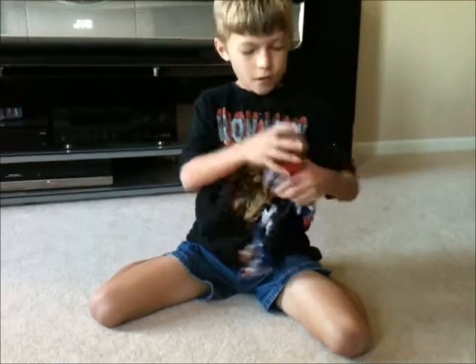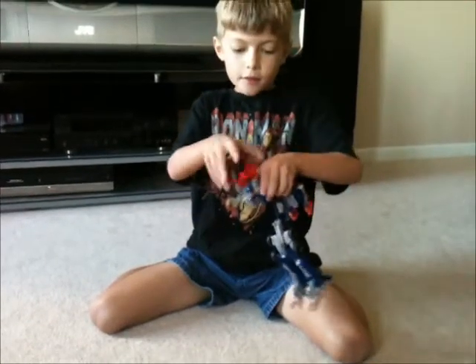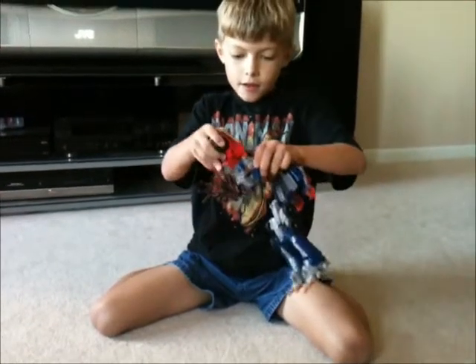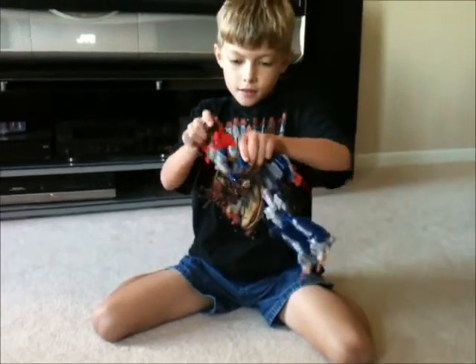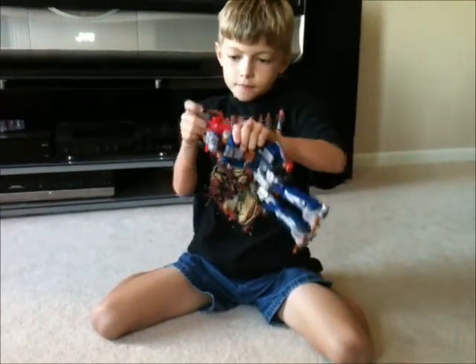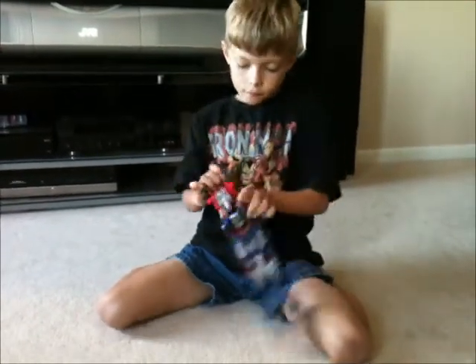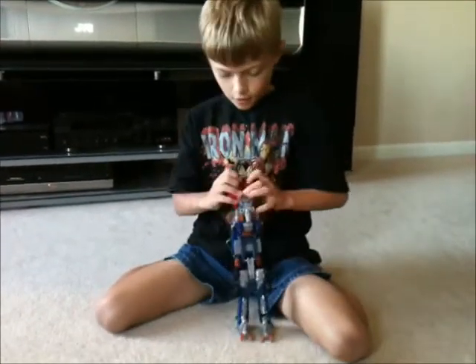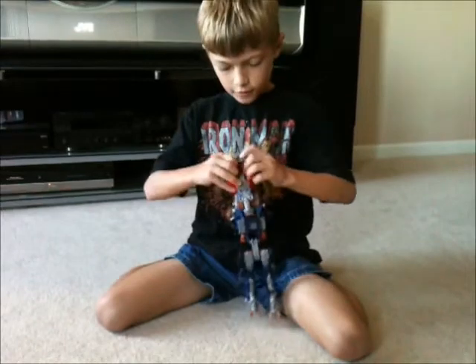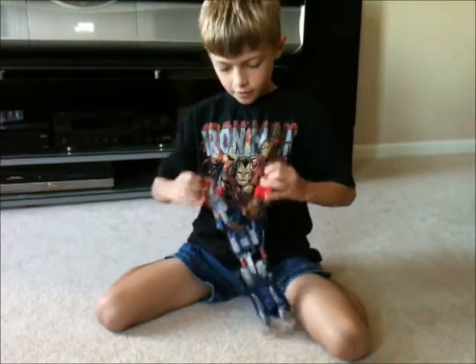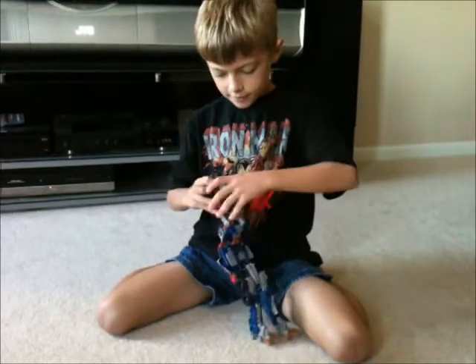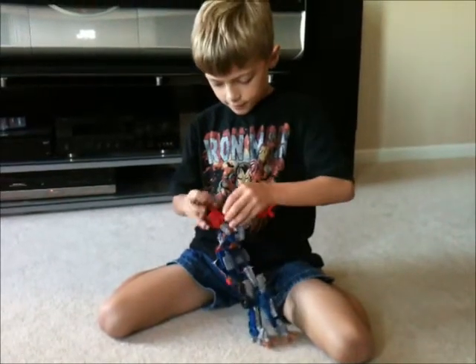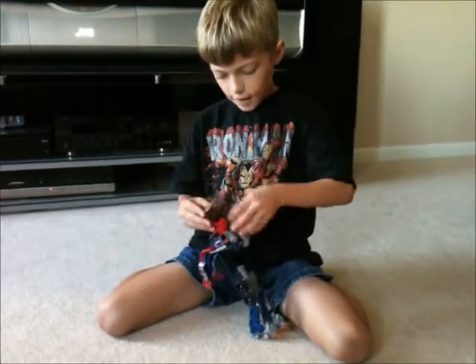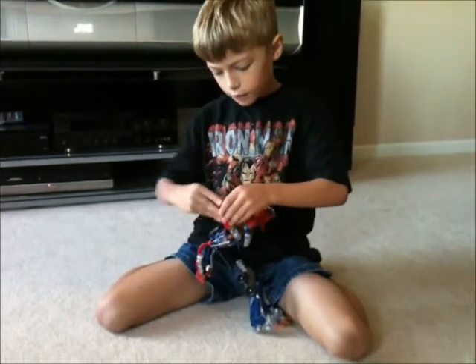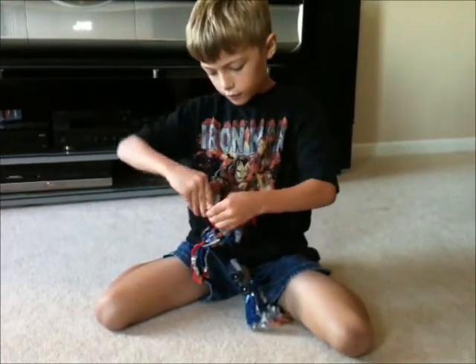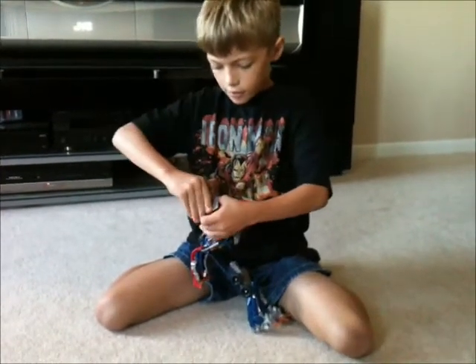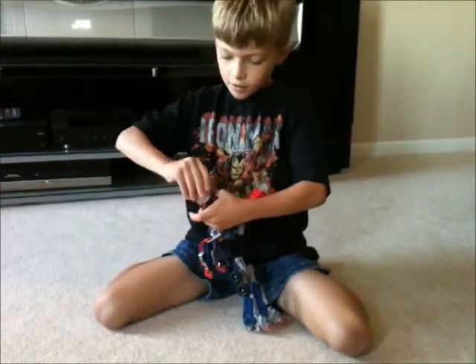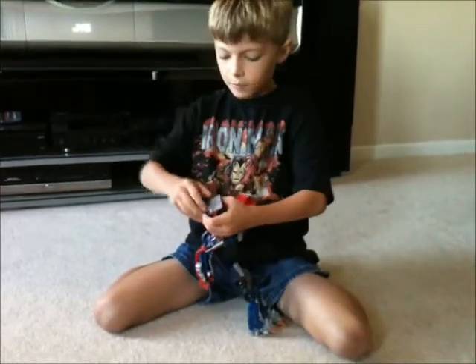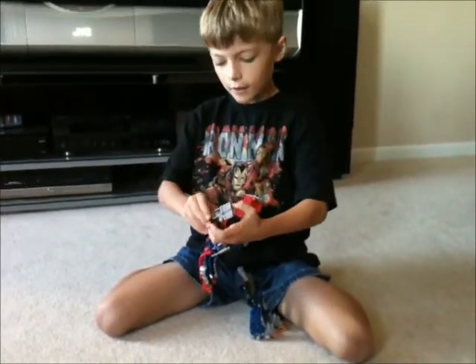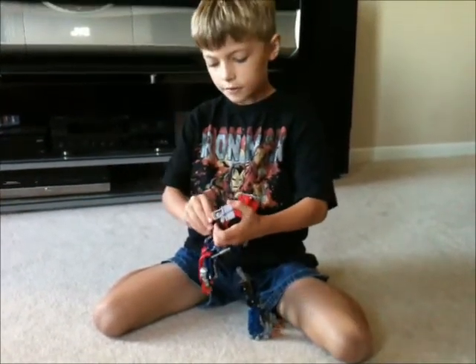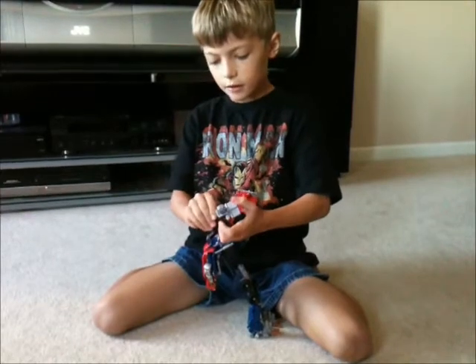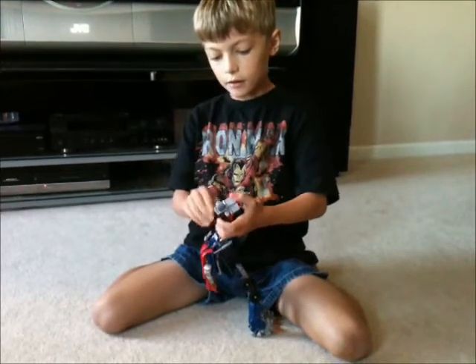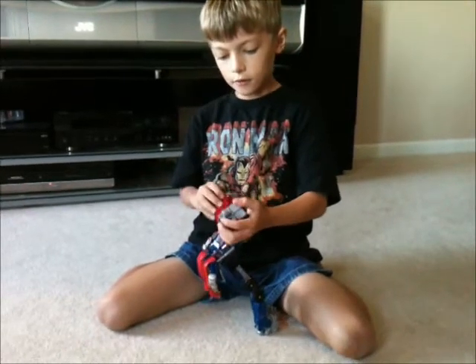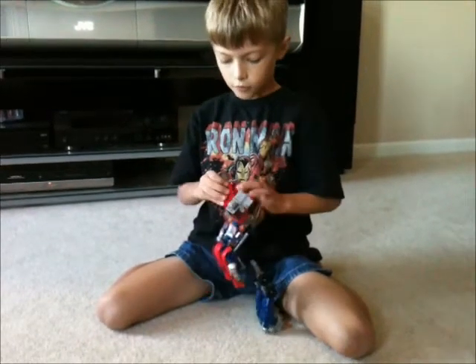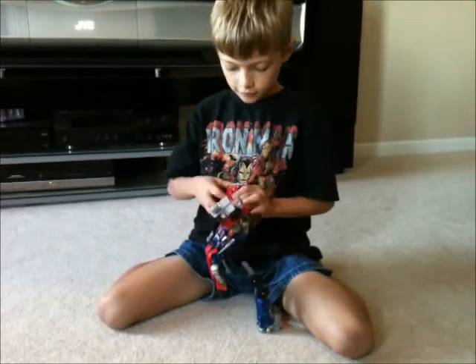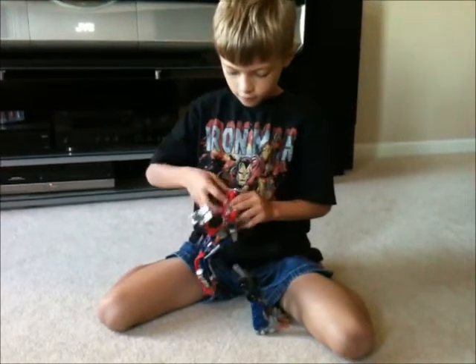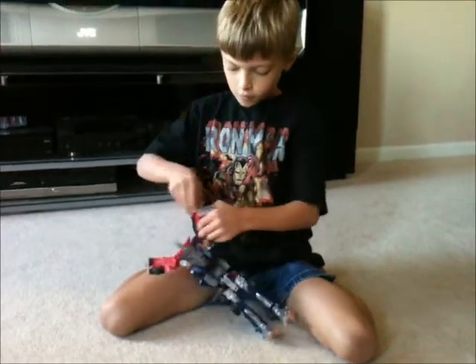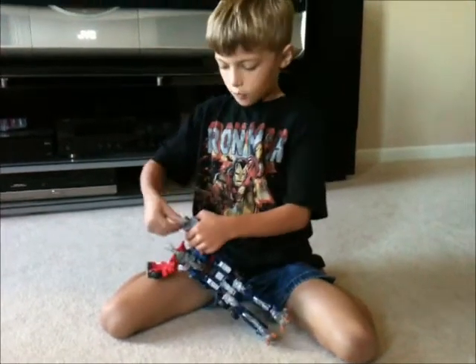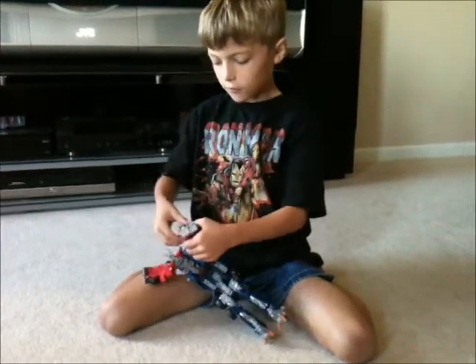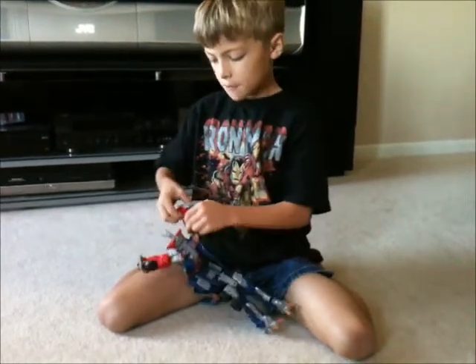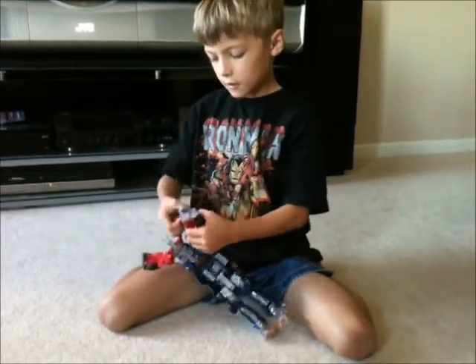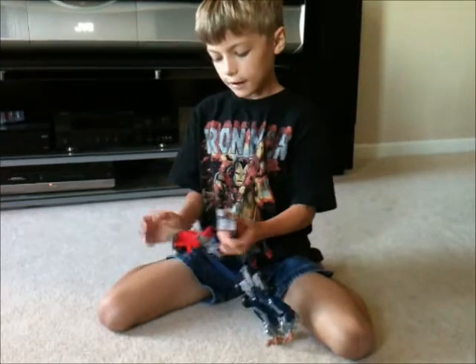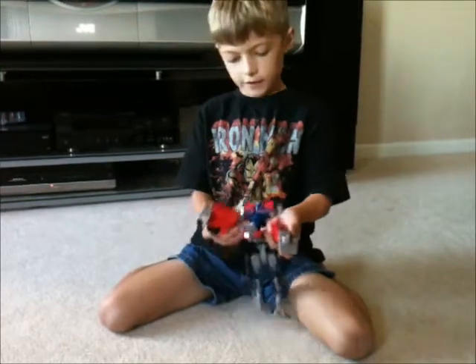And then separate this. Take that off. And open these flaps — there's his first fist. Open this flap — there's his second fist.